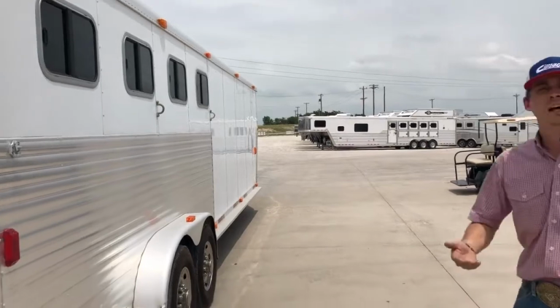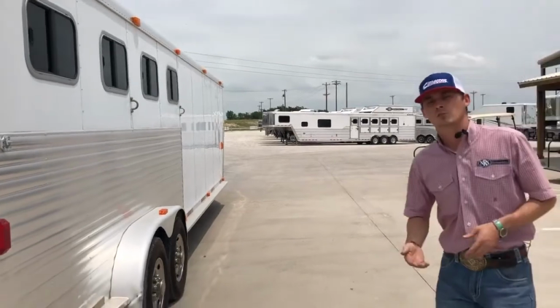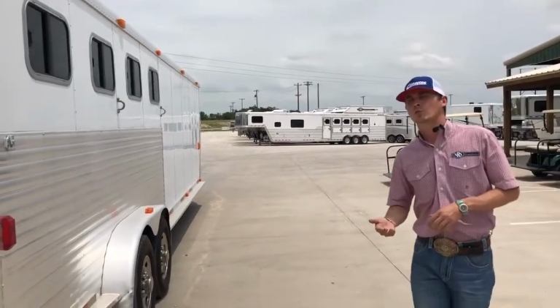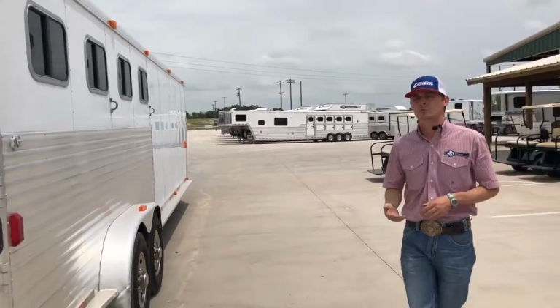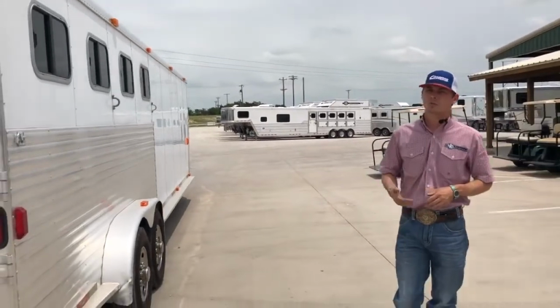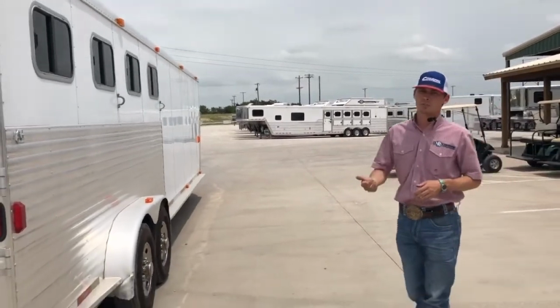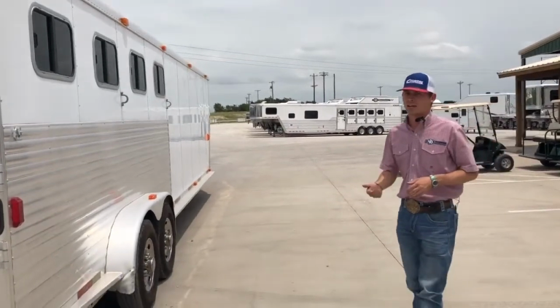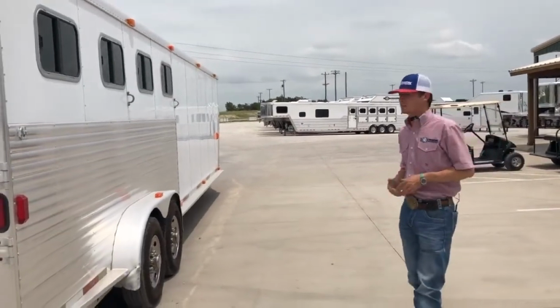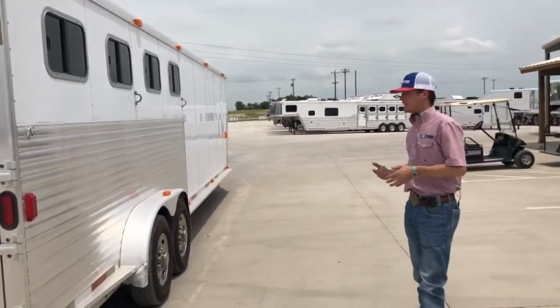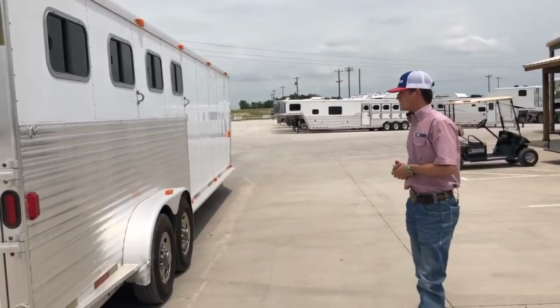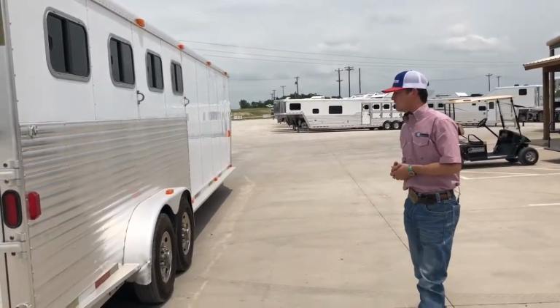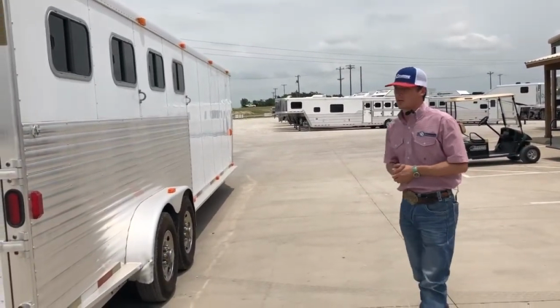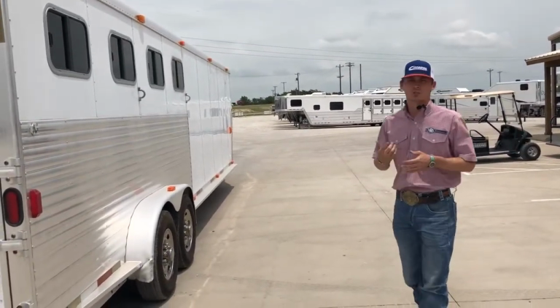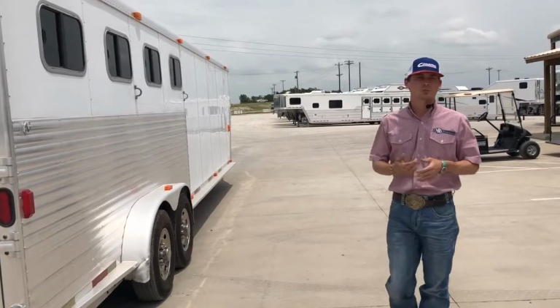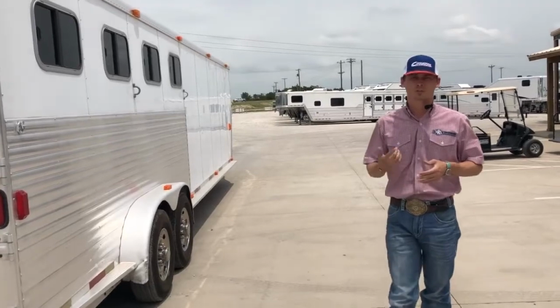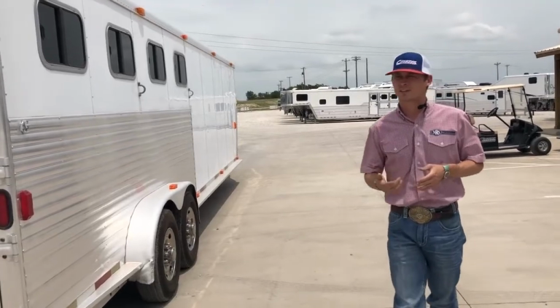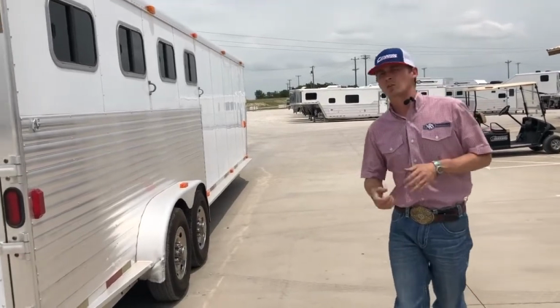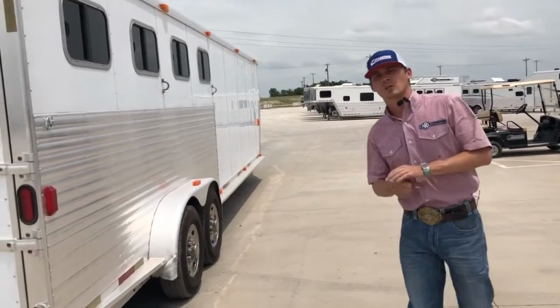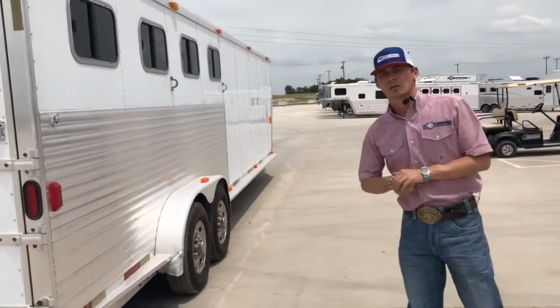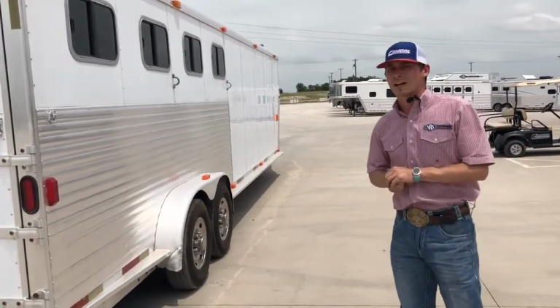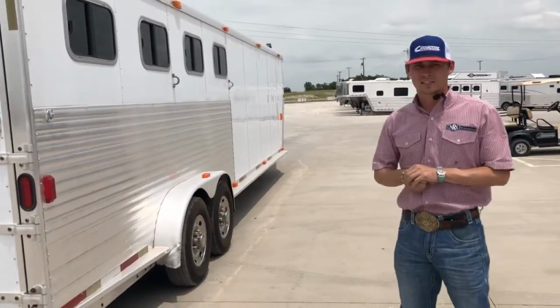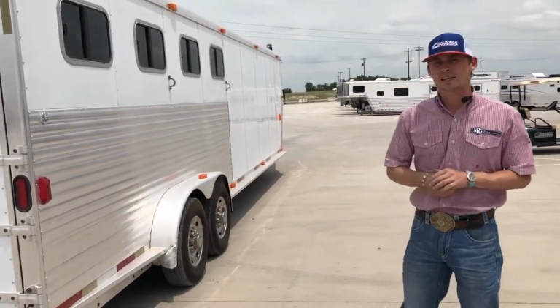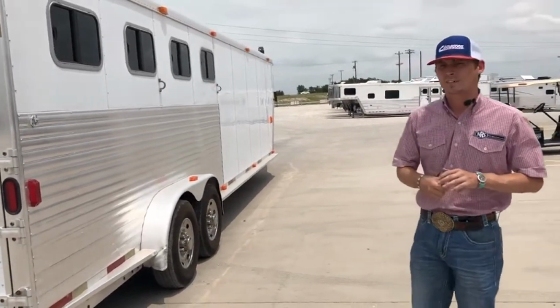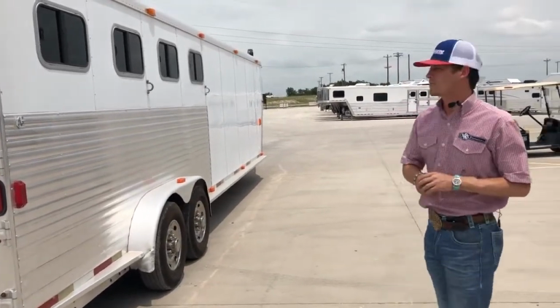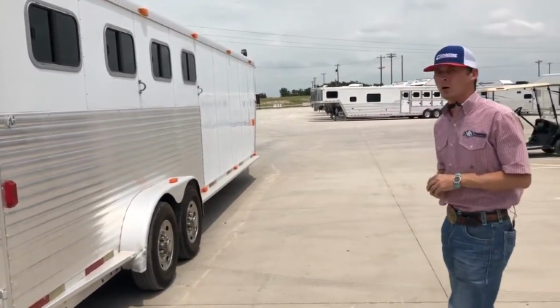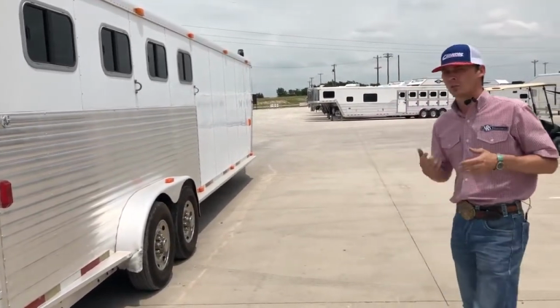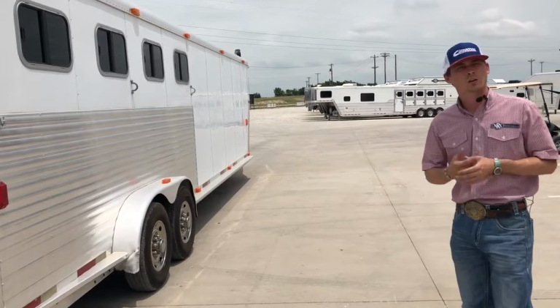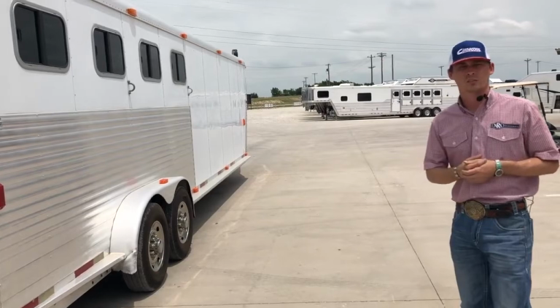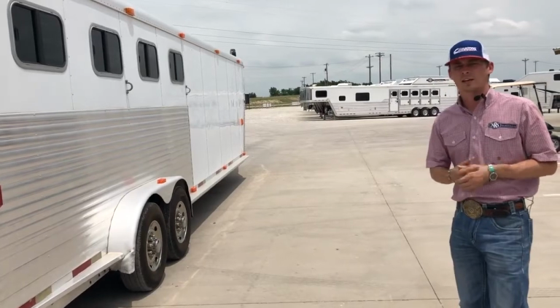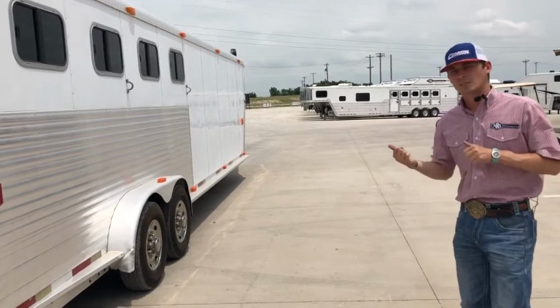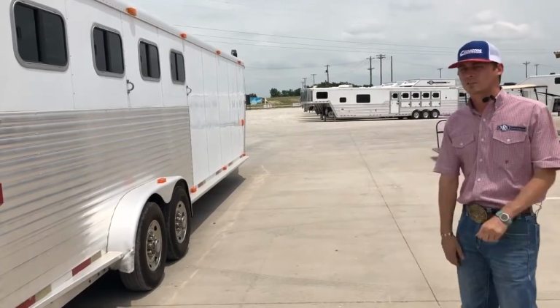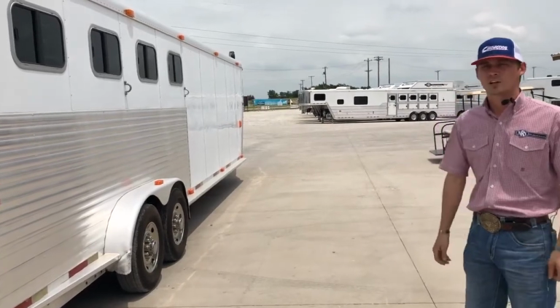This here is a 2002 4-horse trailer with a mid-tack — an Exiss. This trailer just reduced over $3,000 and is now $16,995. So call any one of our locations today and ask us about this great trailer.